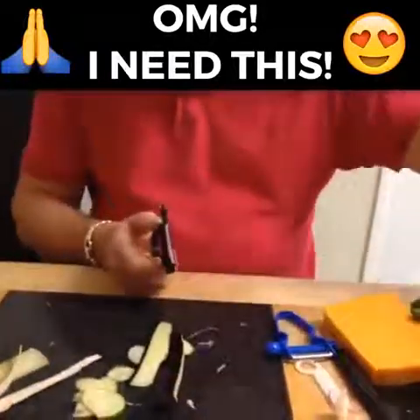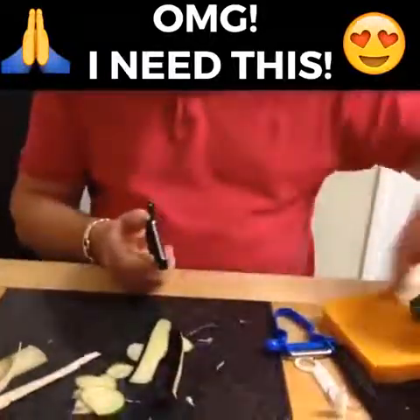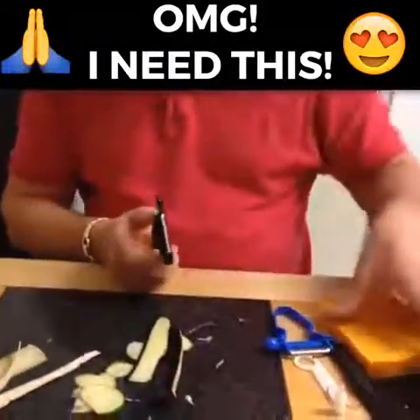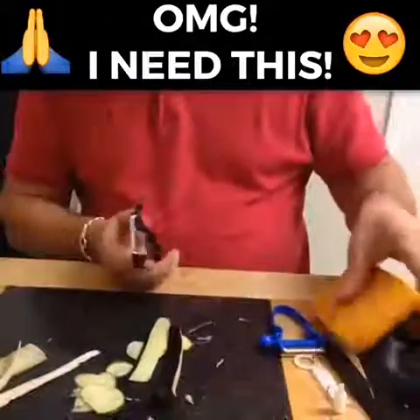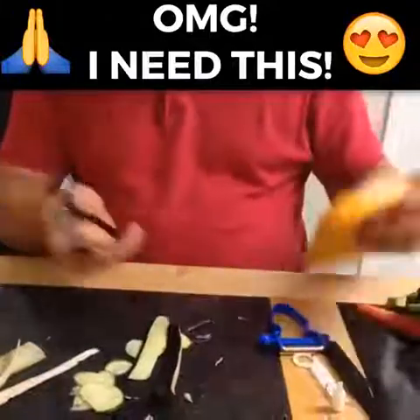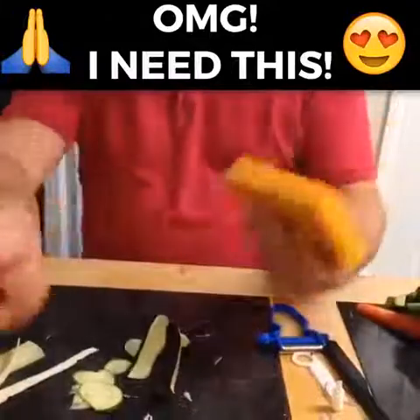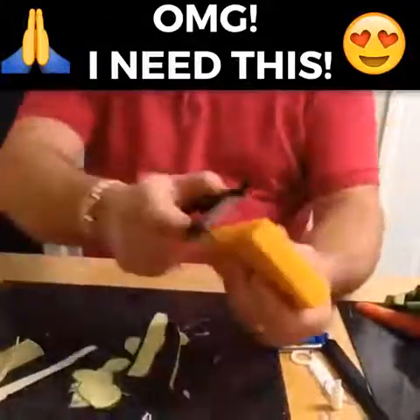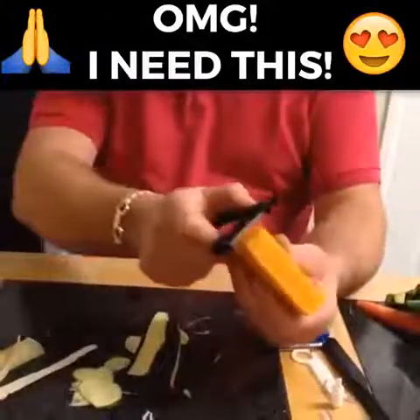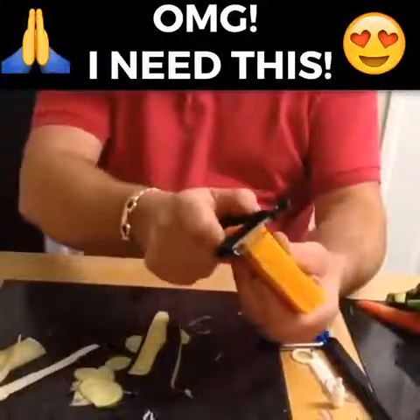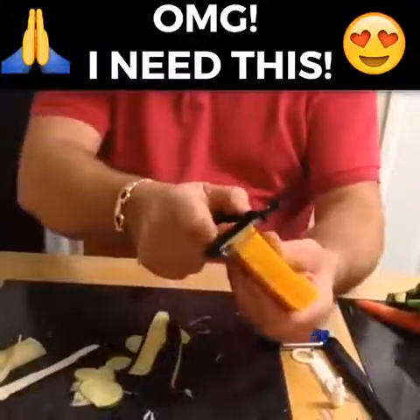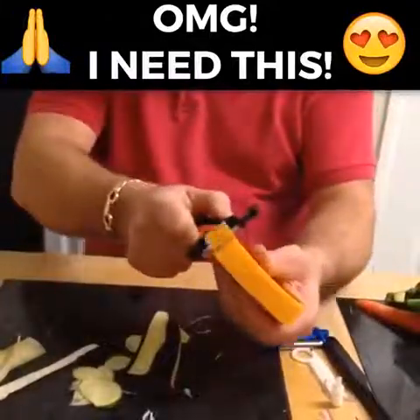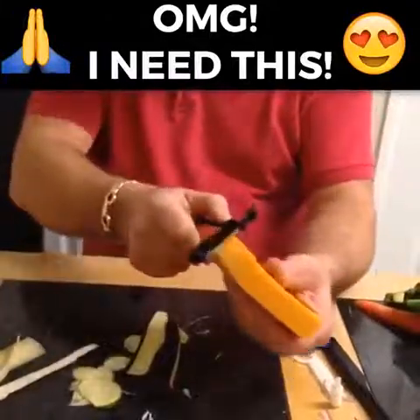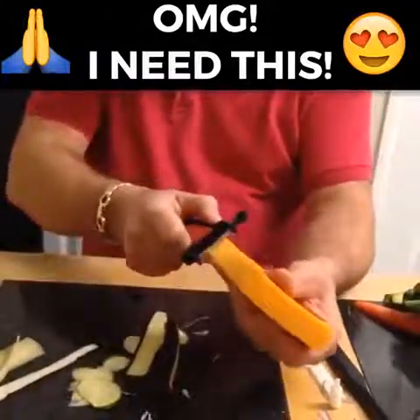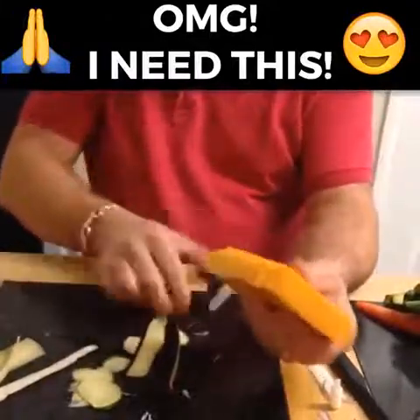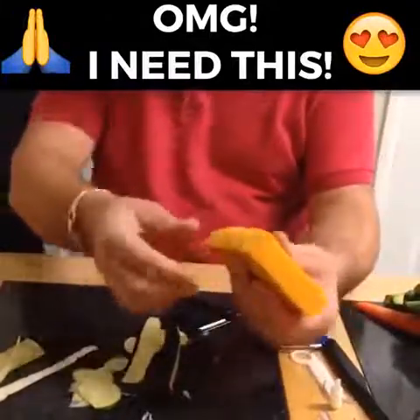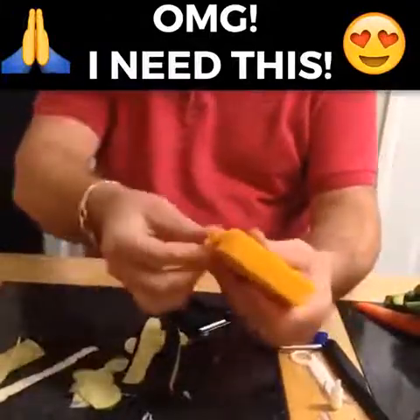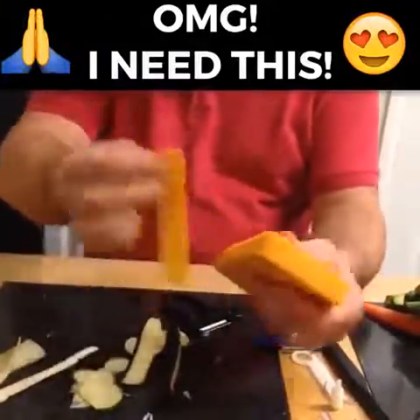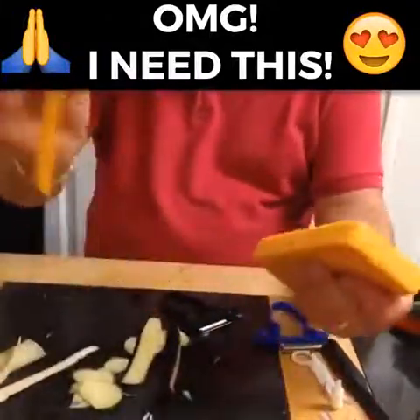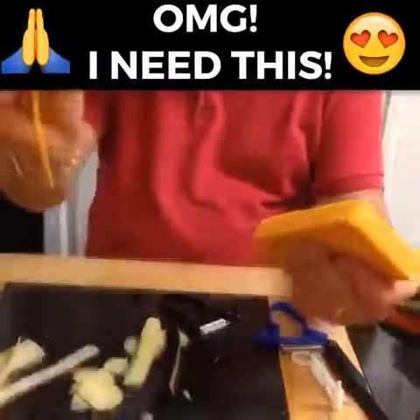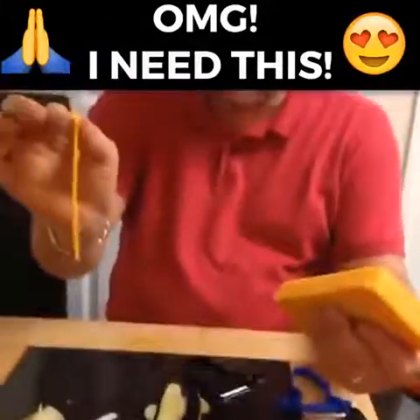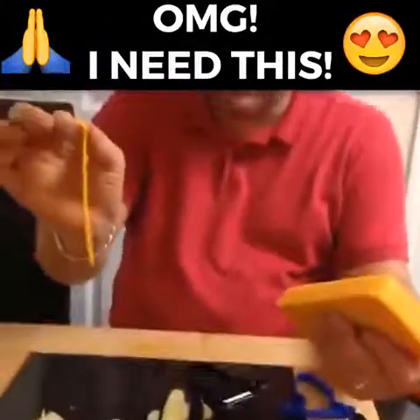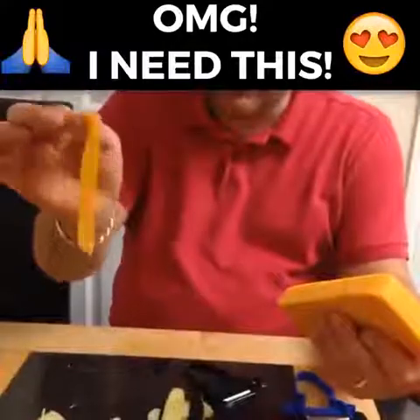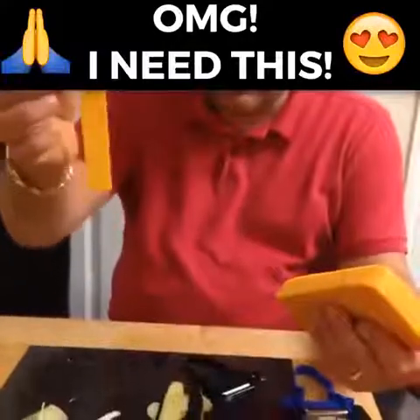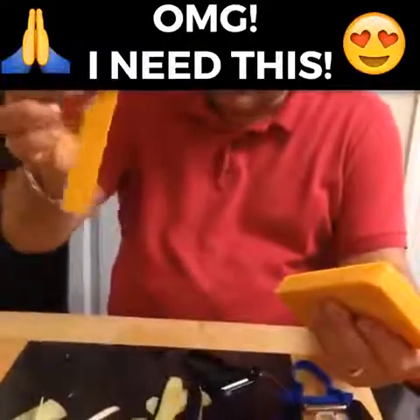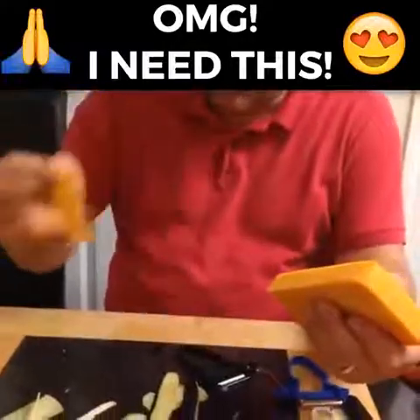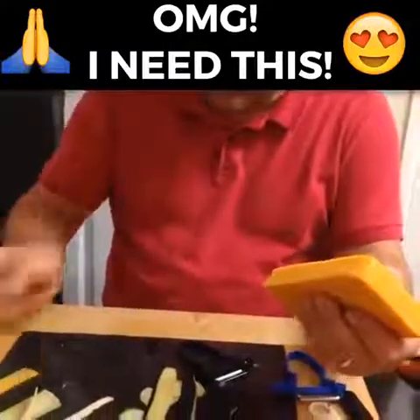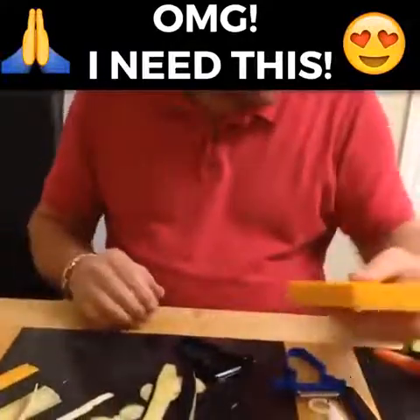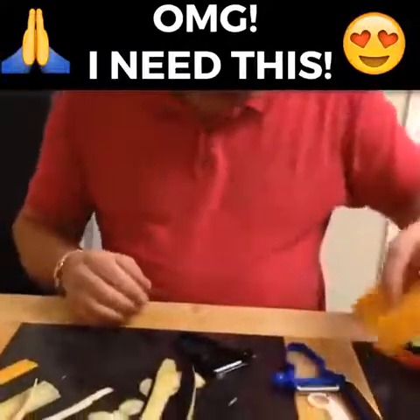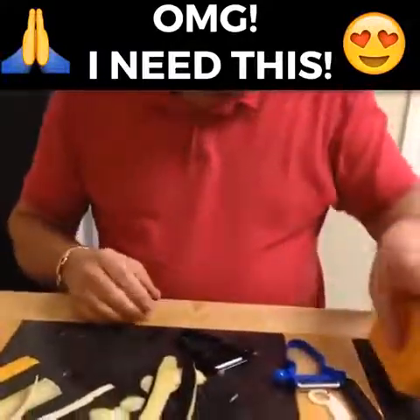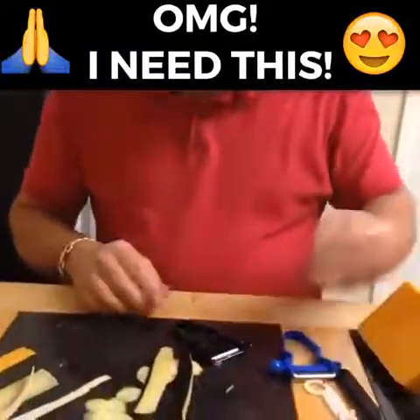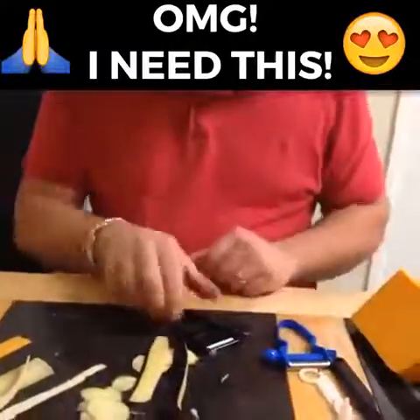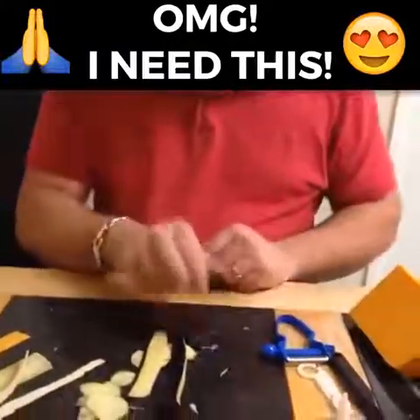Now we mentioned slicing — if you want to slice a block of cheese, I'll guarantee you that's the easiest way. You'll get a perfect slice of cheese each and every time, all the same thickness all the way through, as you can see.